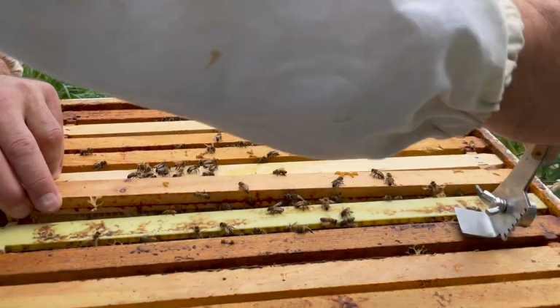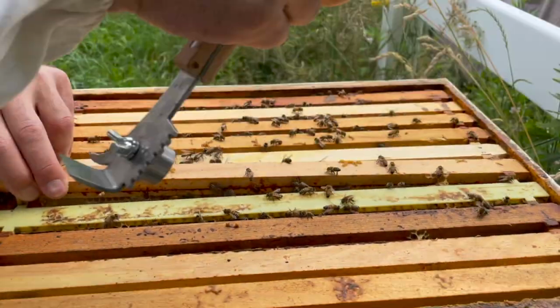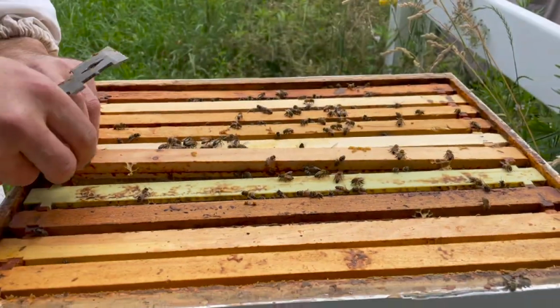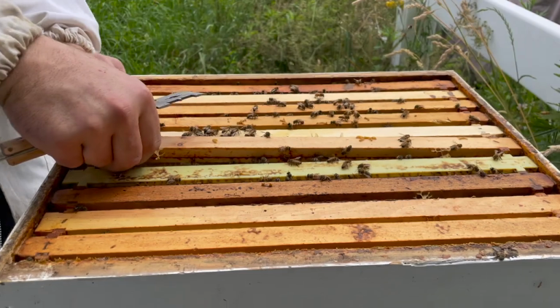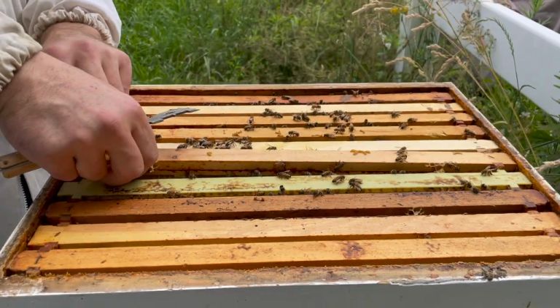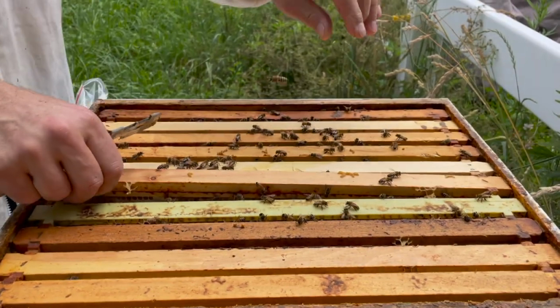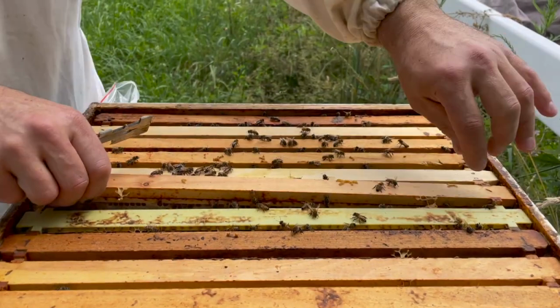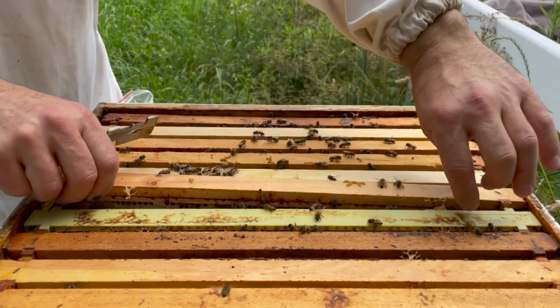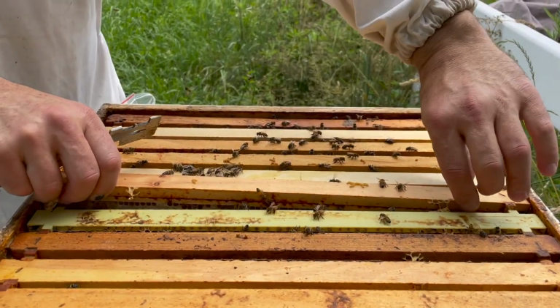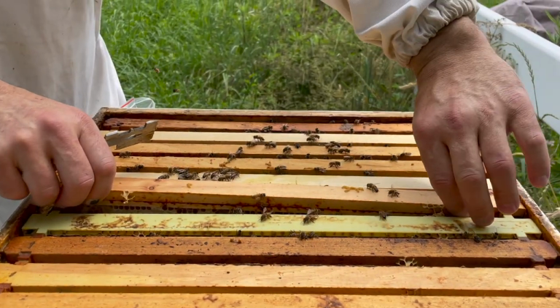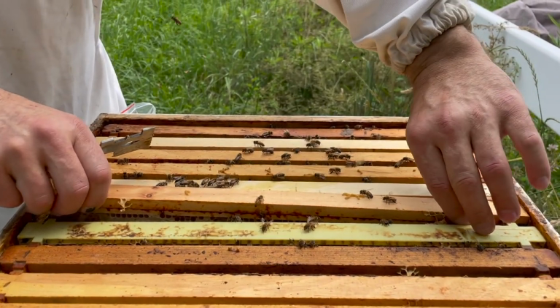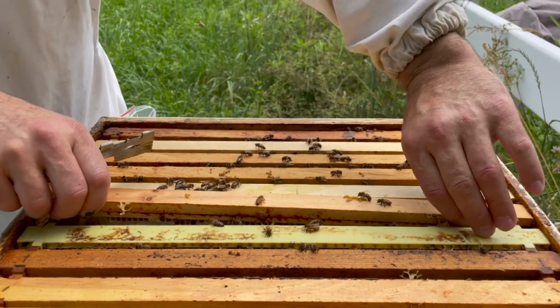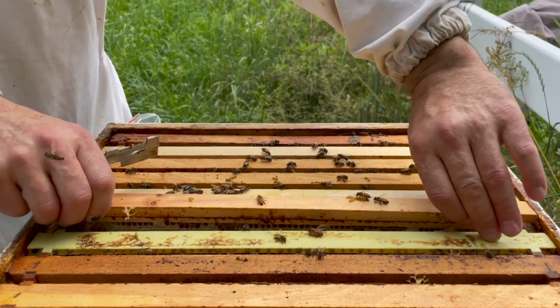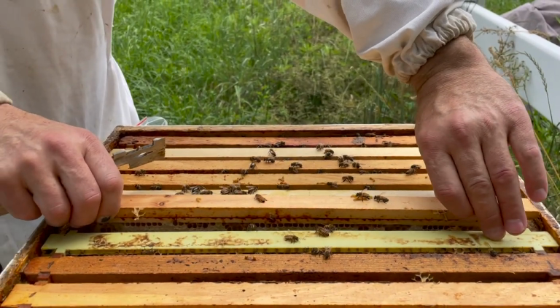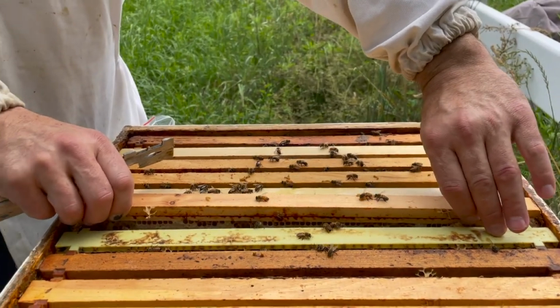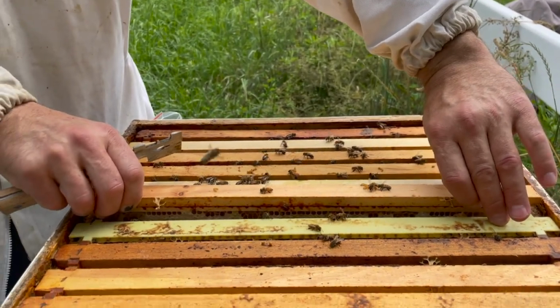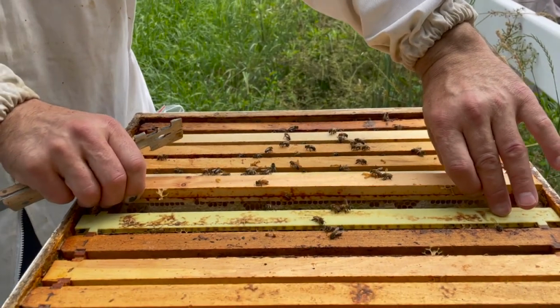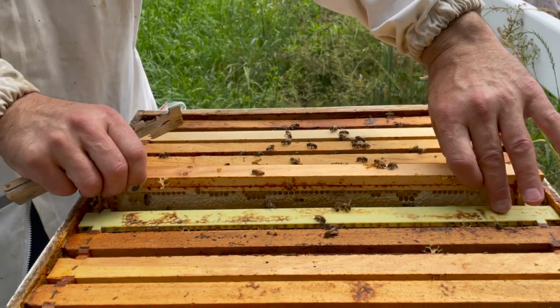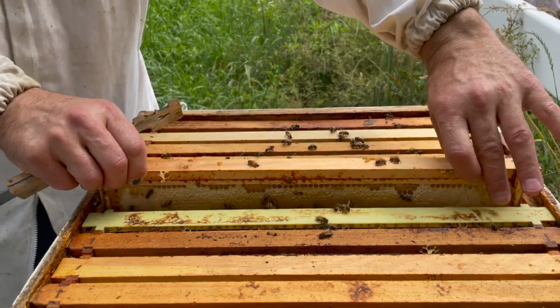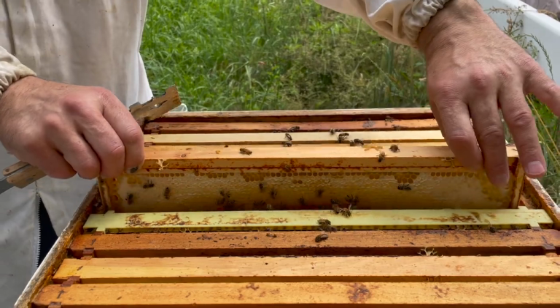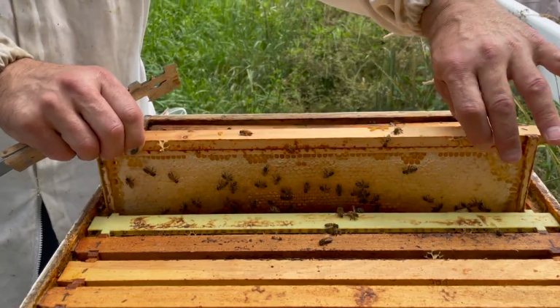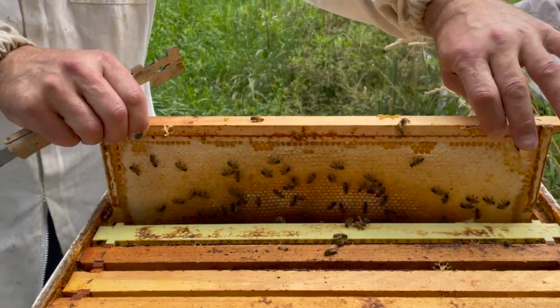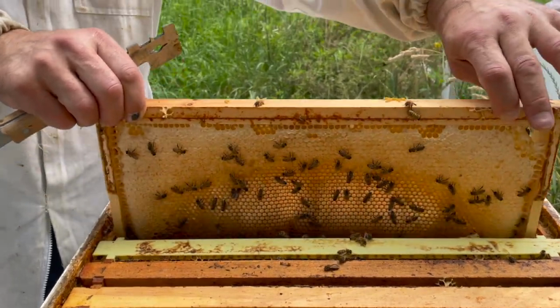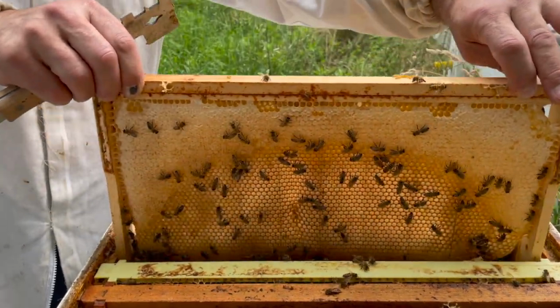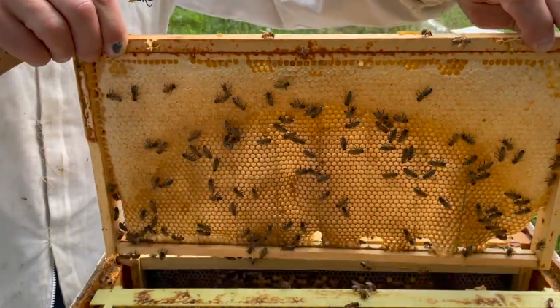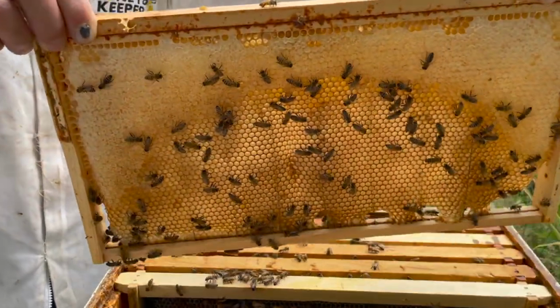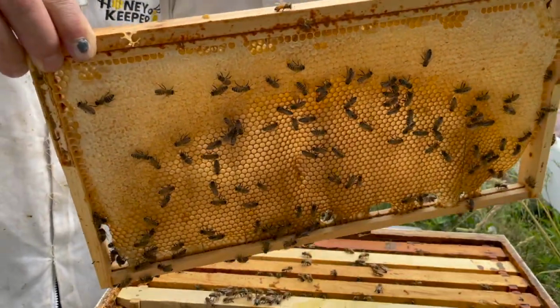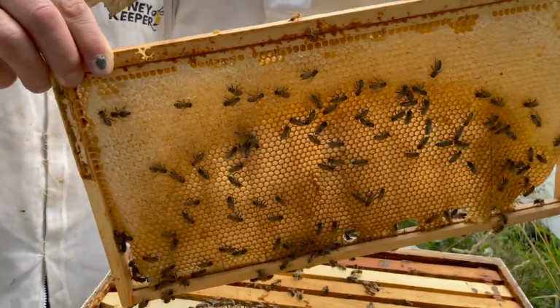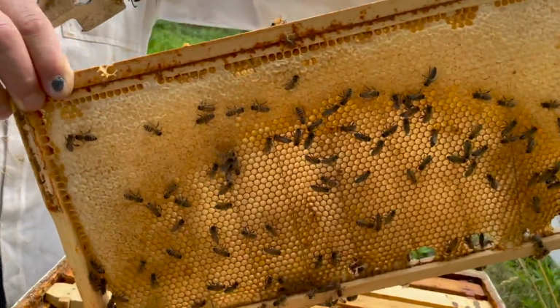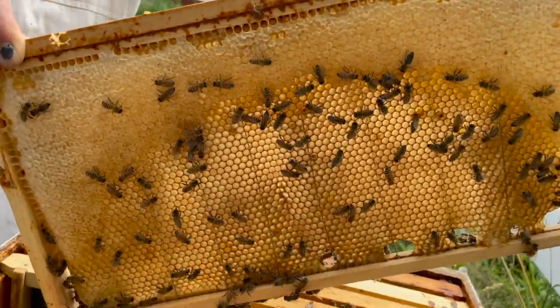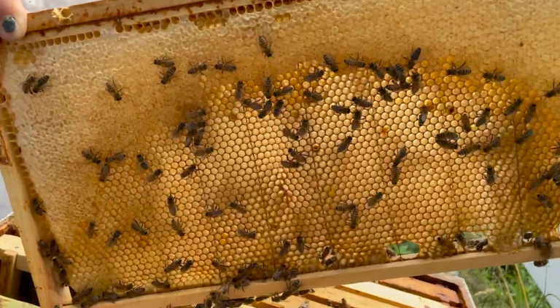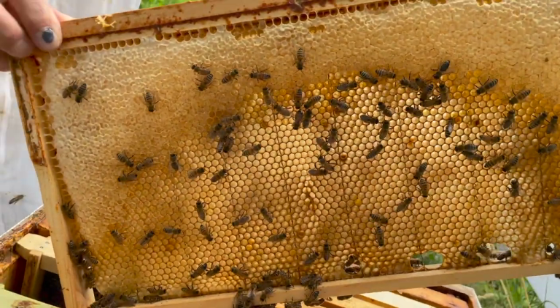Could there be more than two queen cells? Well, there are two in there now. There's one open — I don't think they're going to make it into a queen.